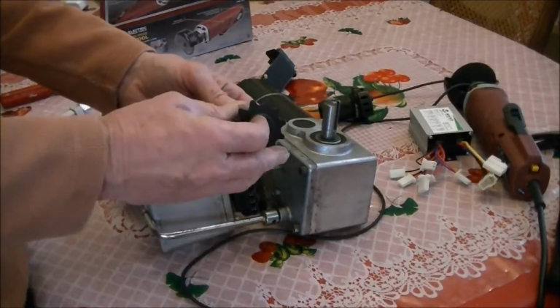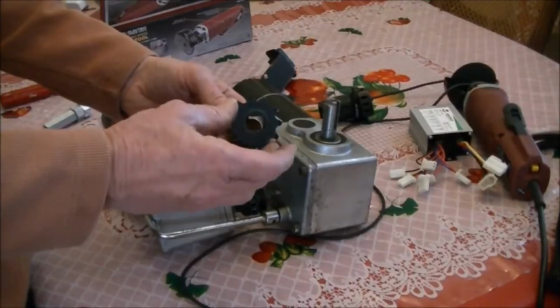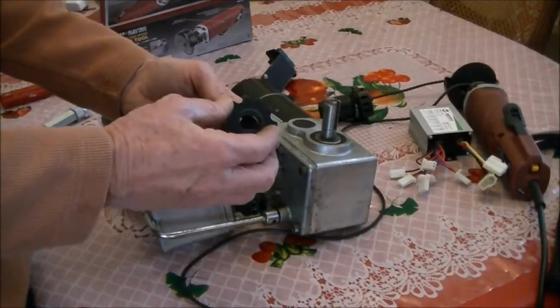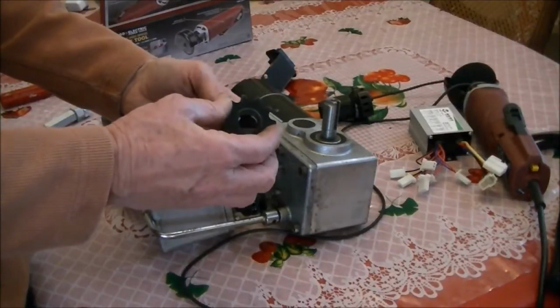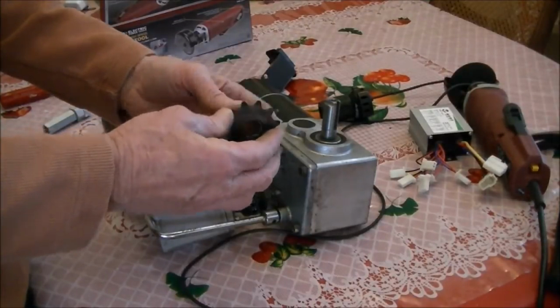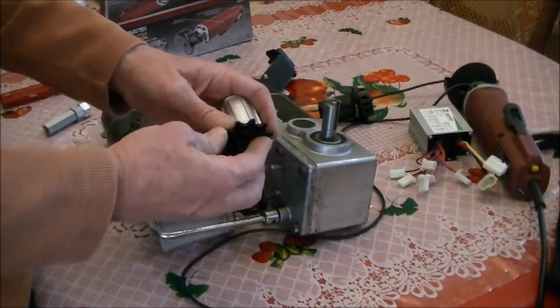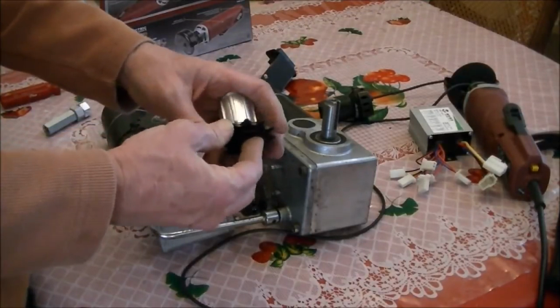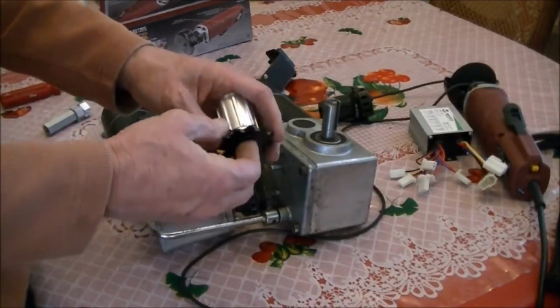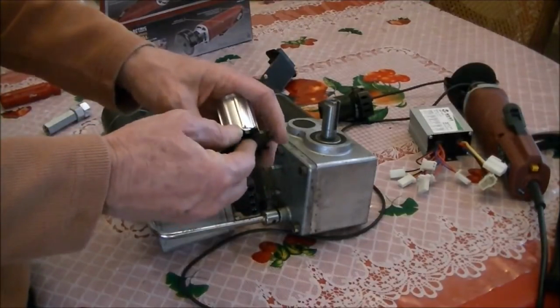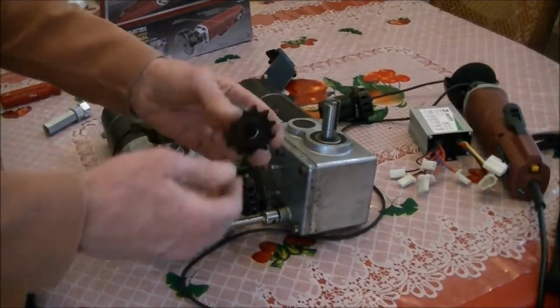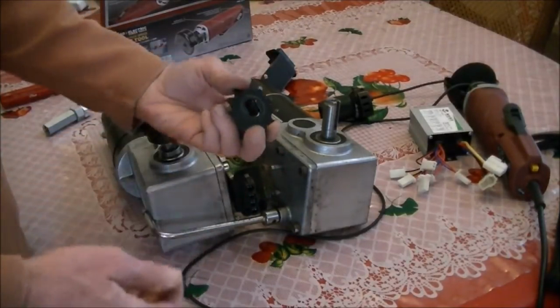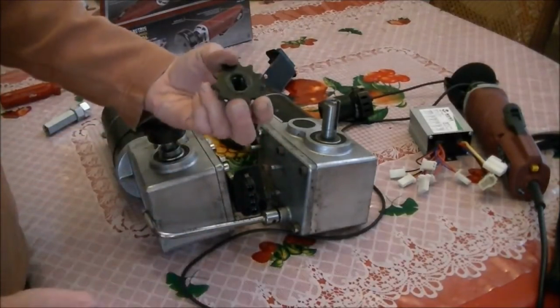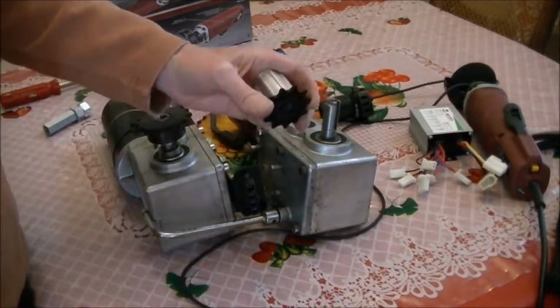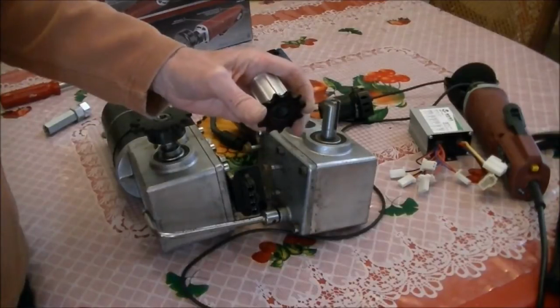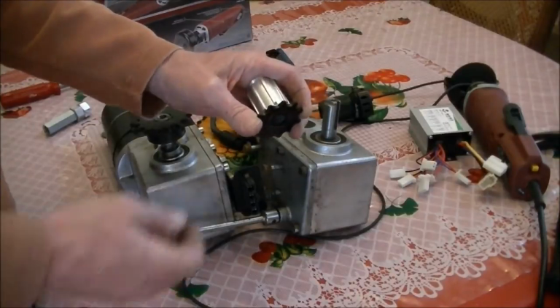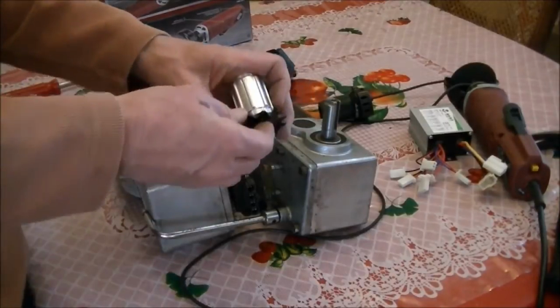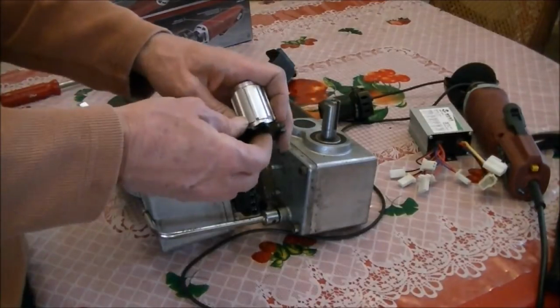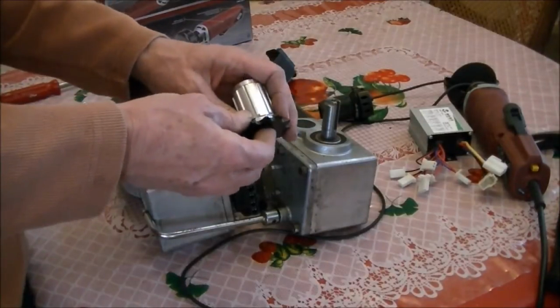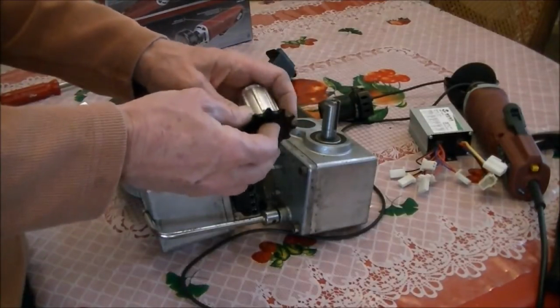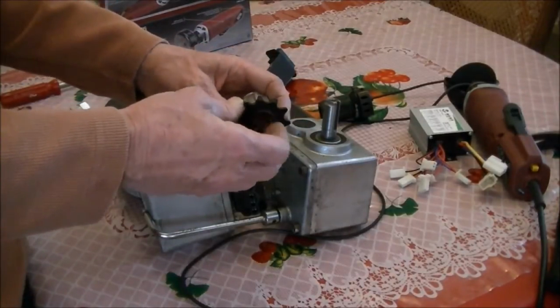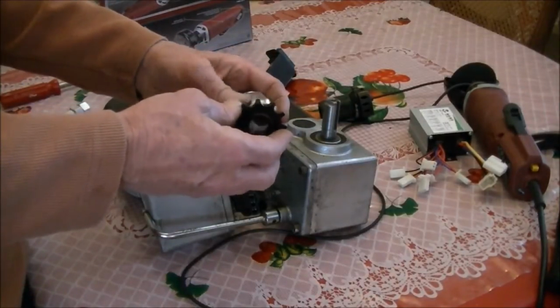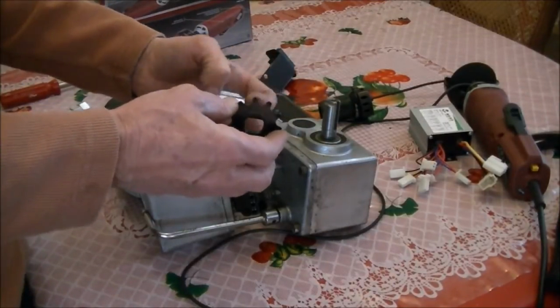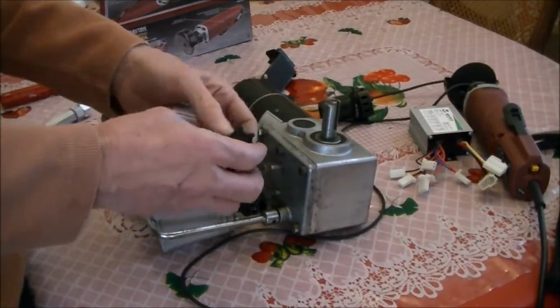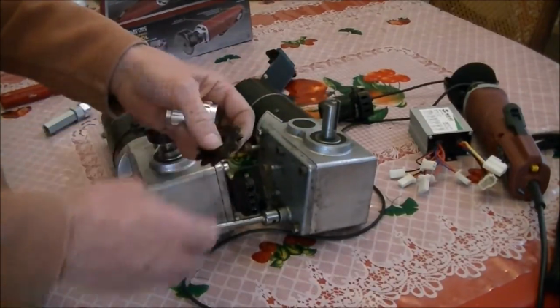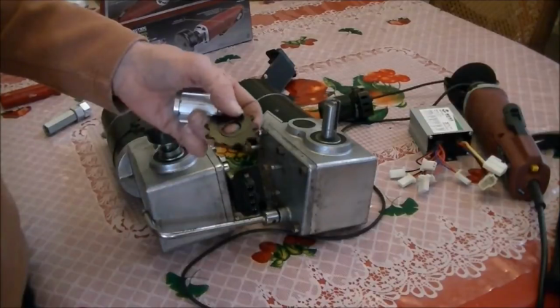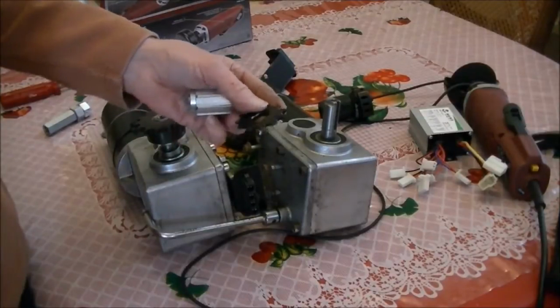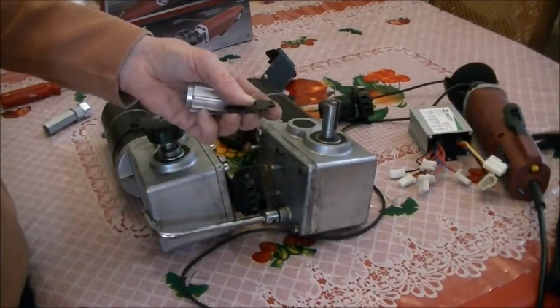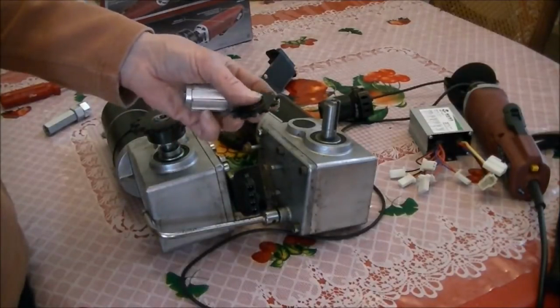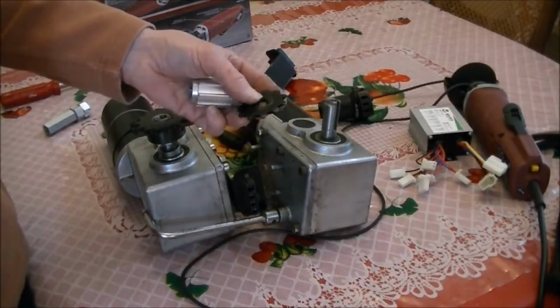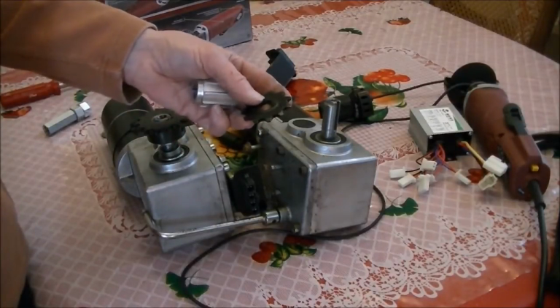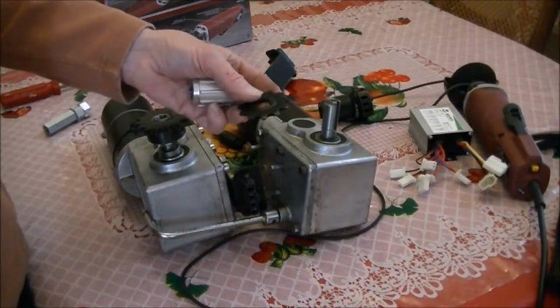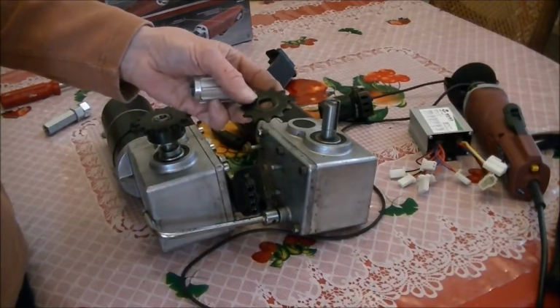The problem is that it's made from aluminum, so it can't be welded. Originally I thought I could get somebody to weld it for me, but that really turned out not to be the case. So I had to find another way to do this.